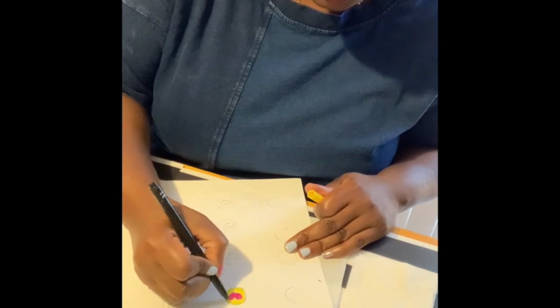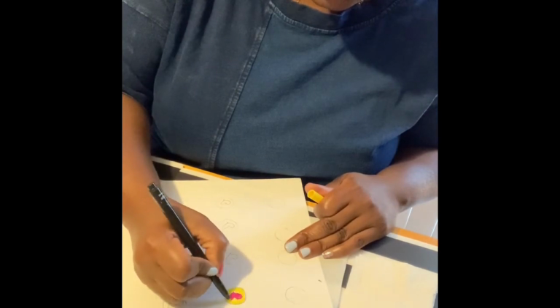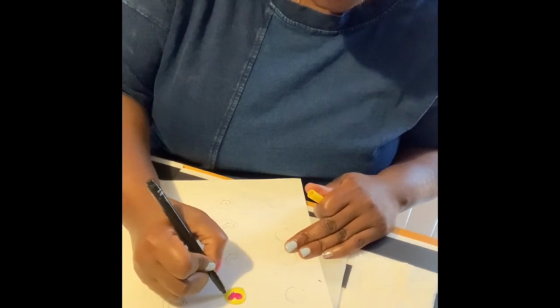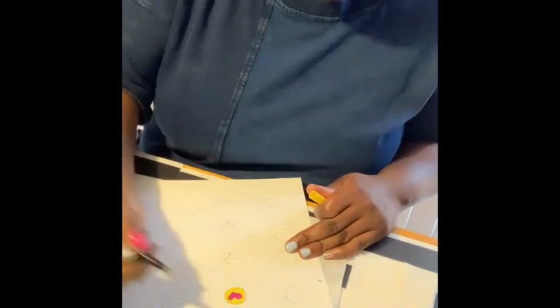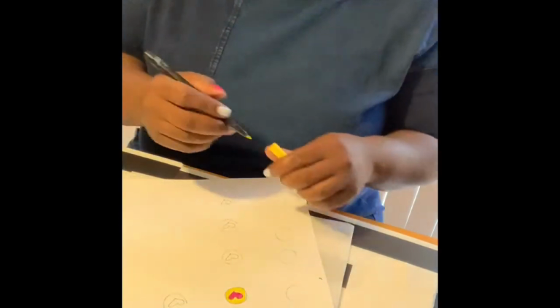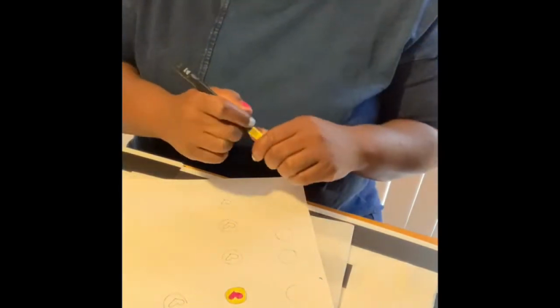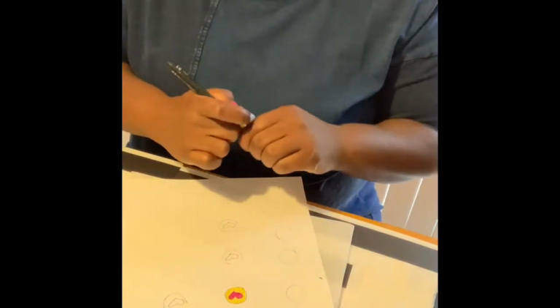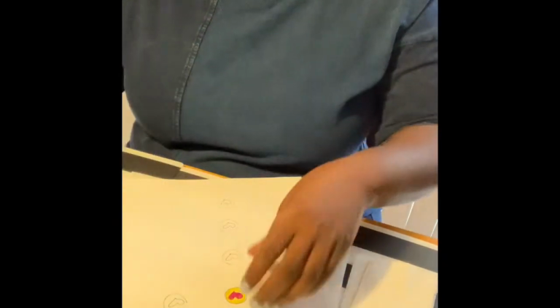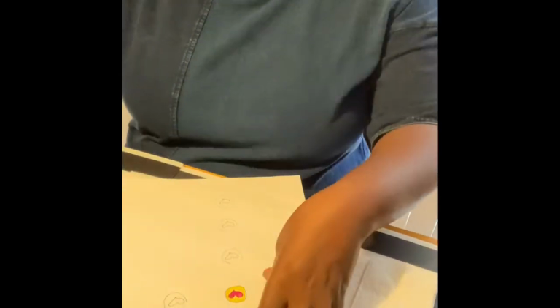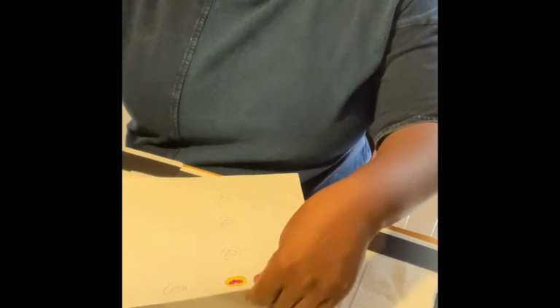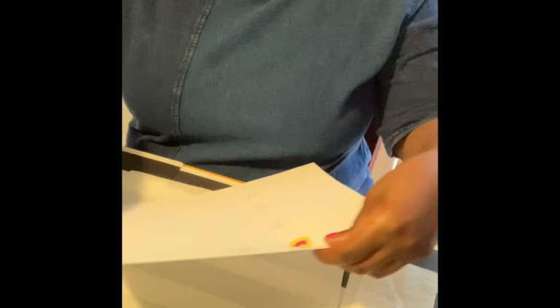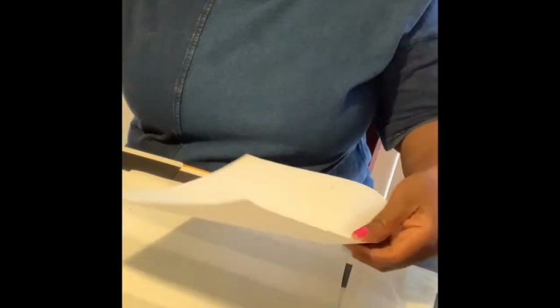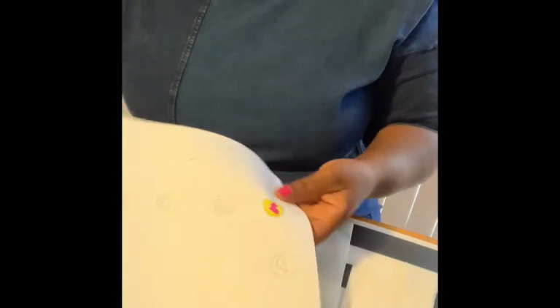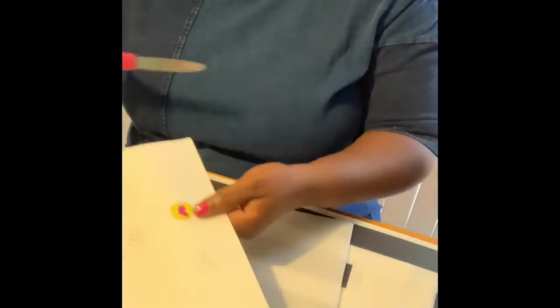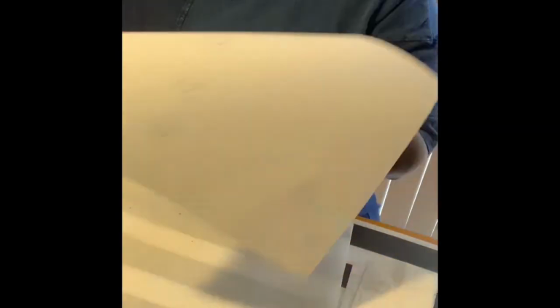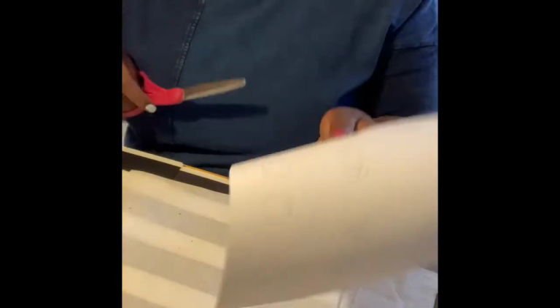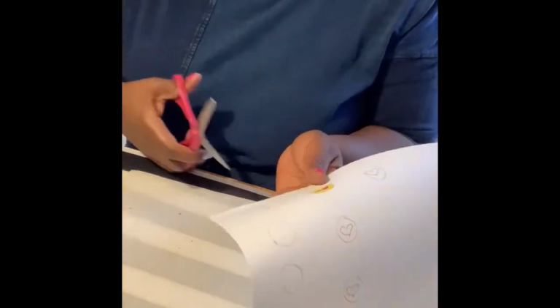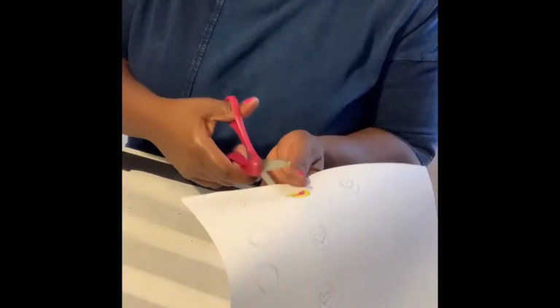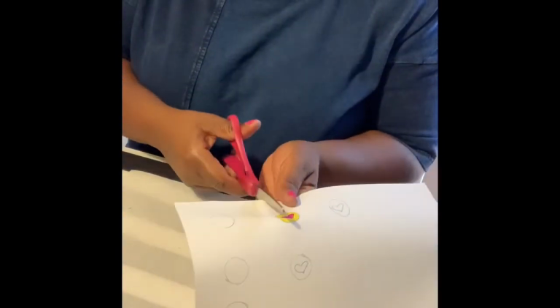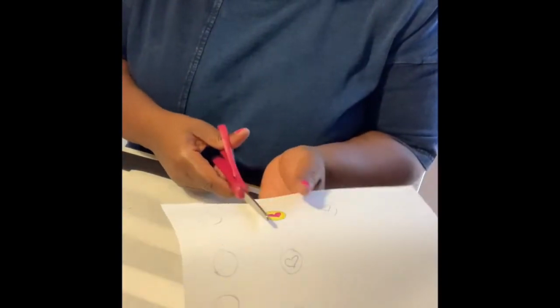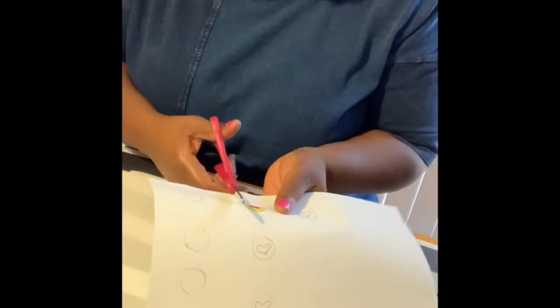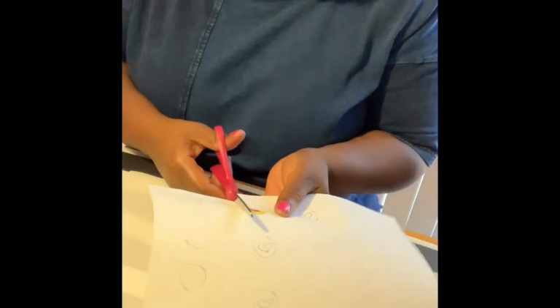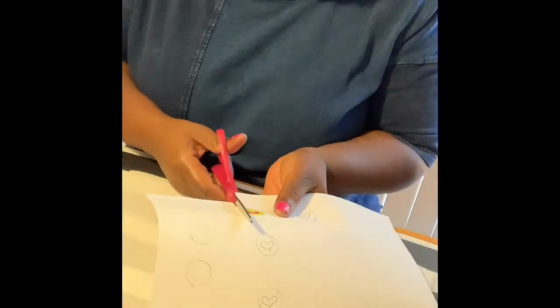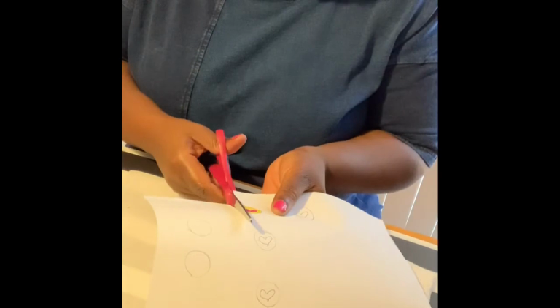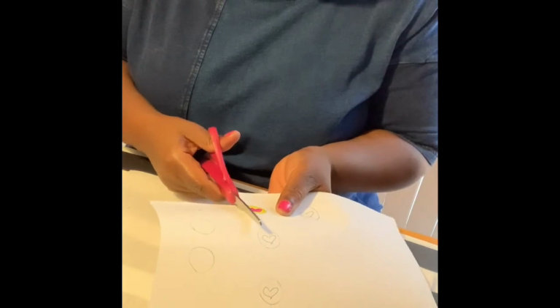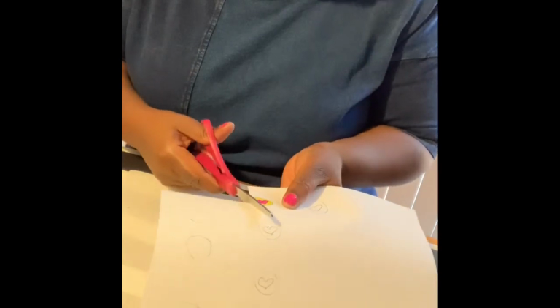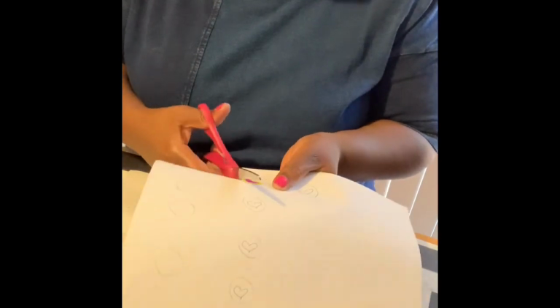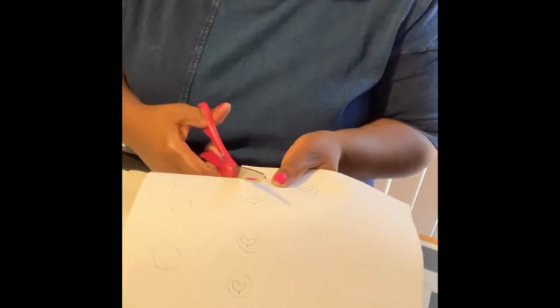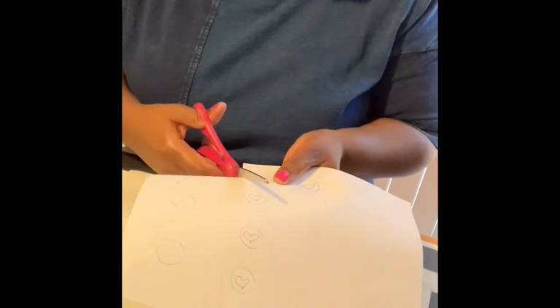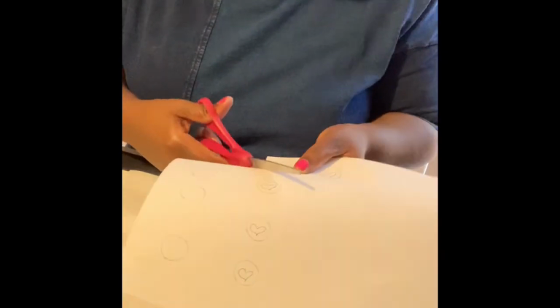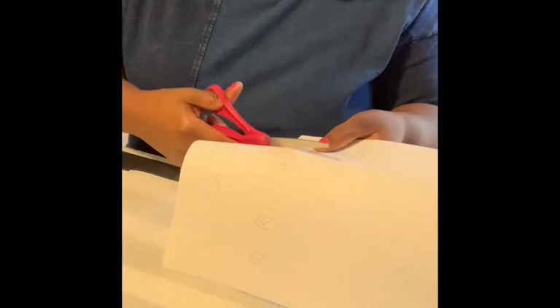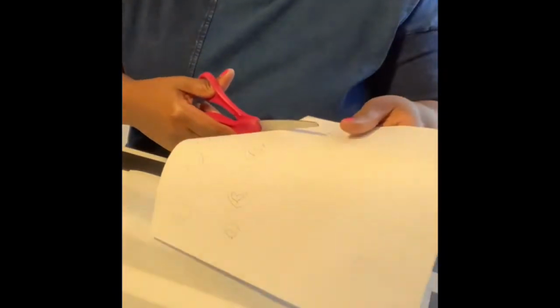What I learned from doing this before was that the stone is a little bit smaller than what you drew your circle, so it's okay to cut in a little bit inside the line as you're cutting out your circle.